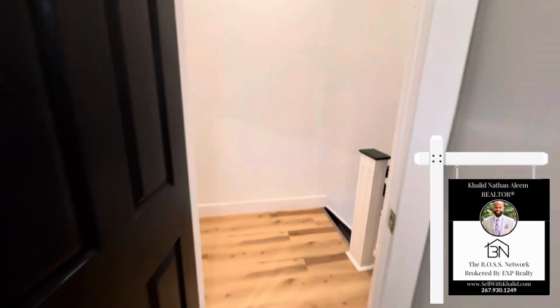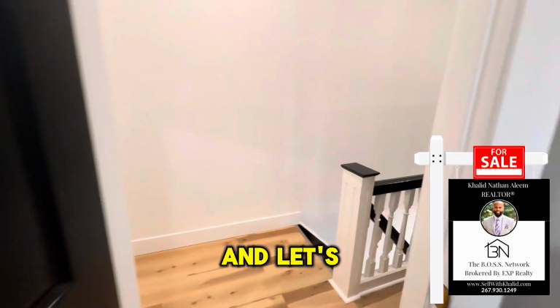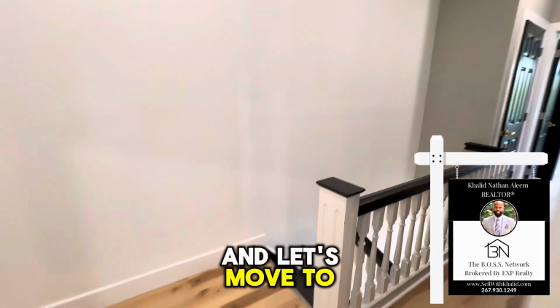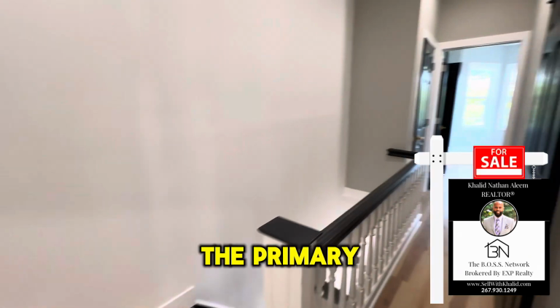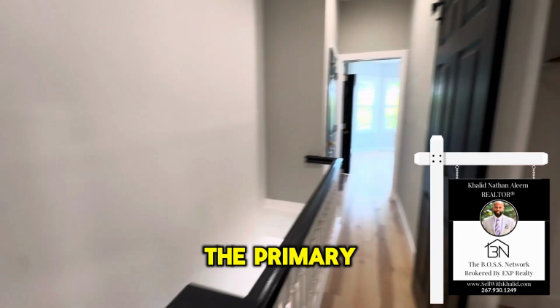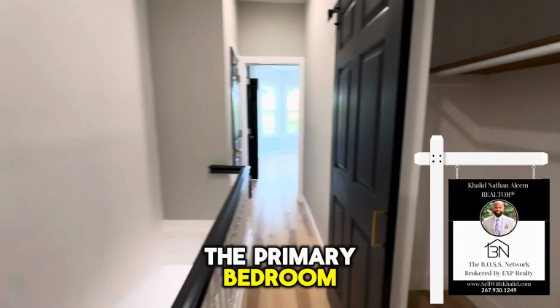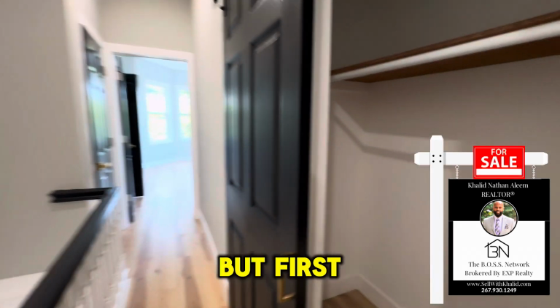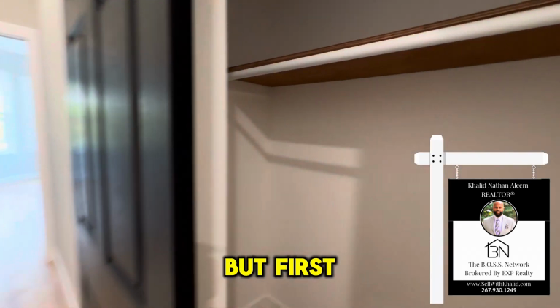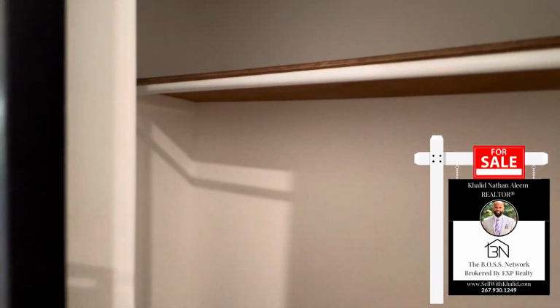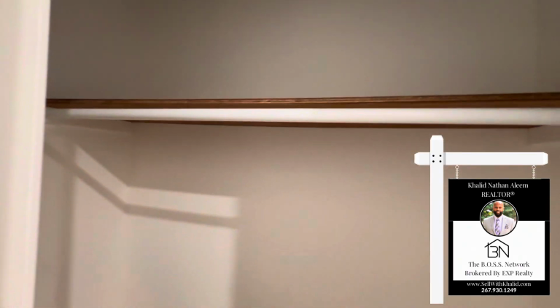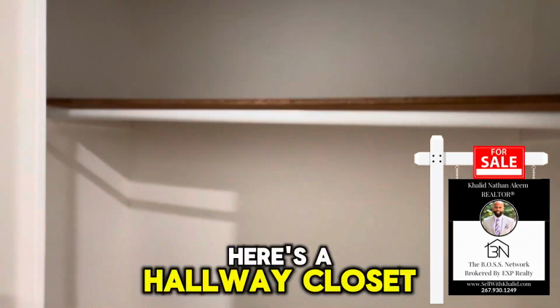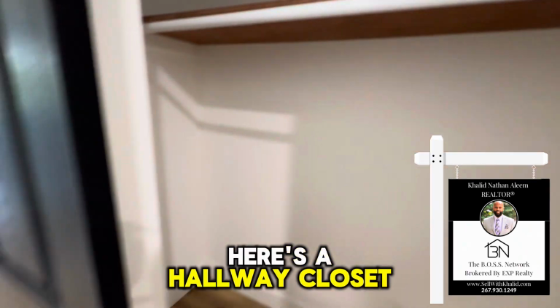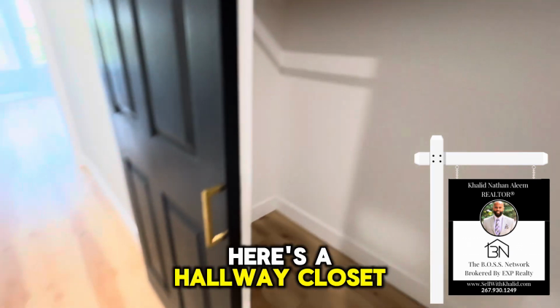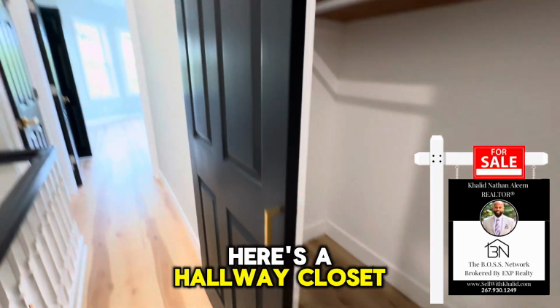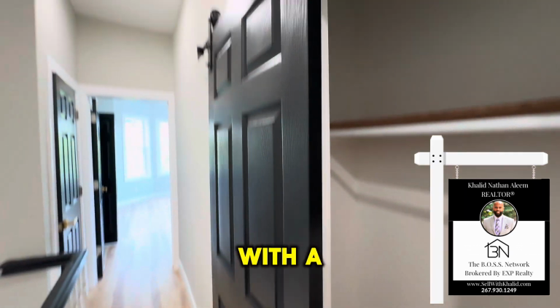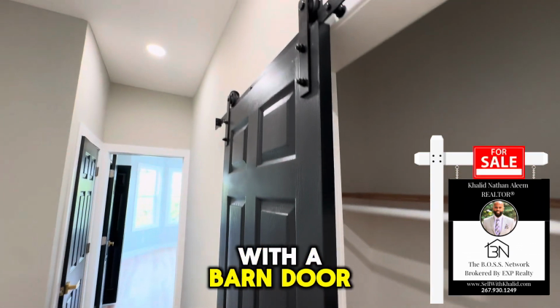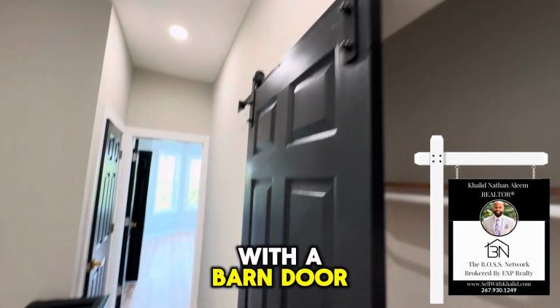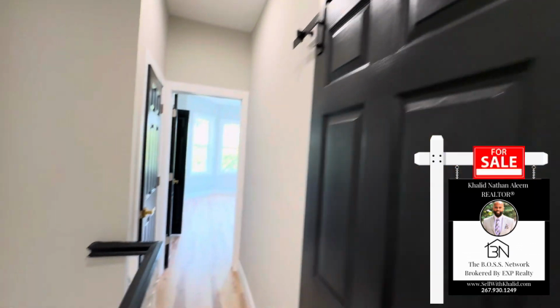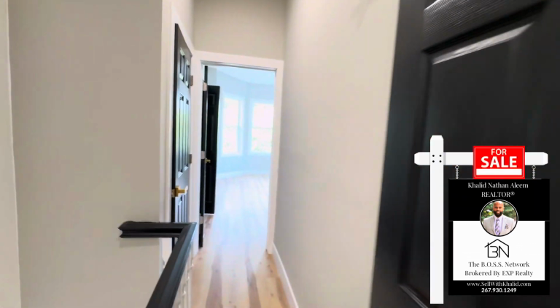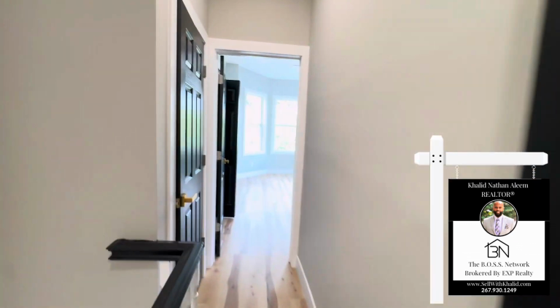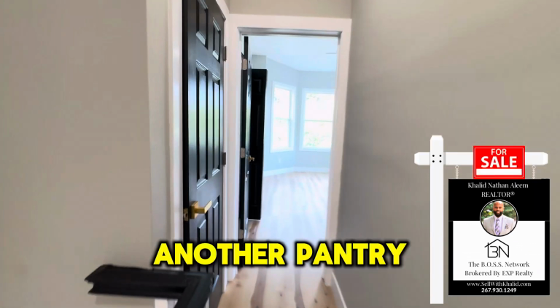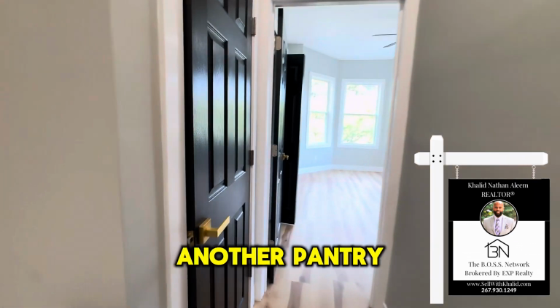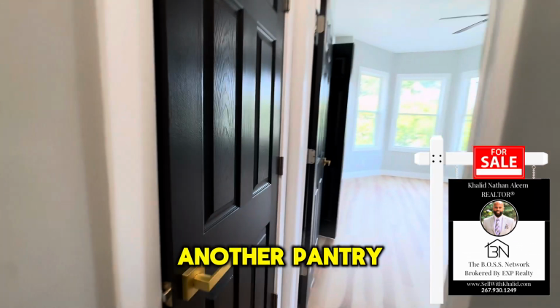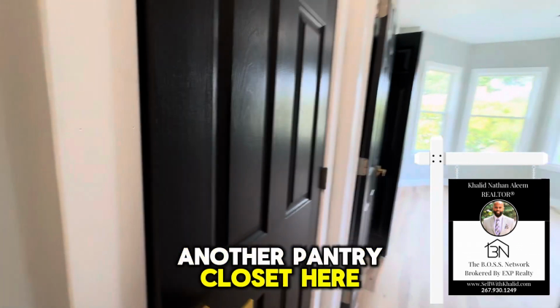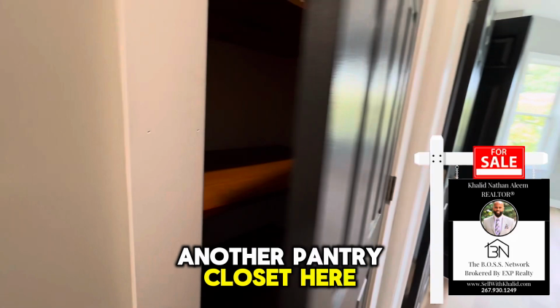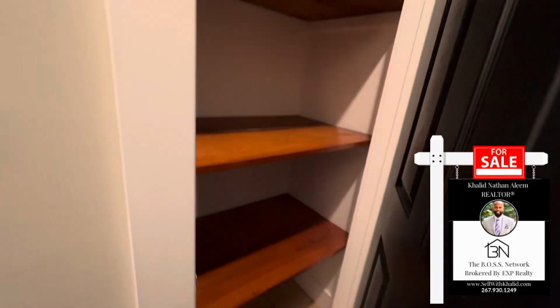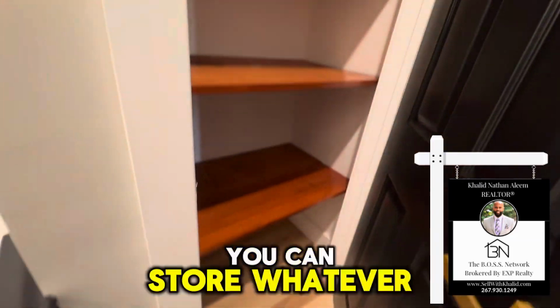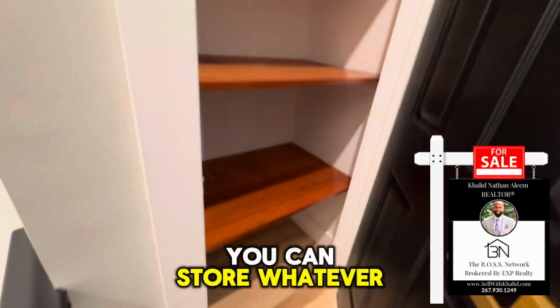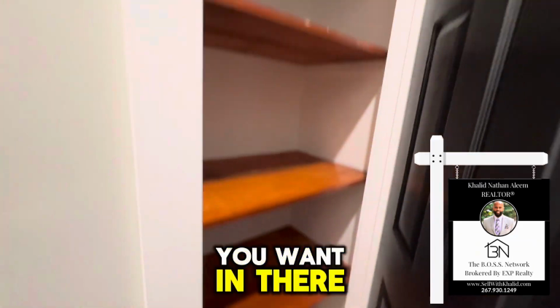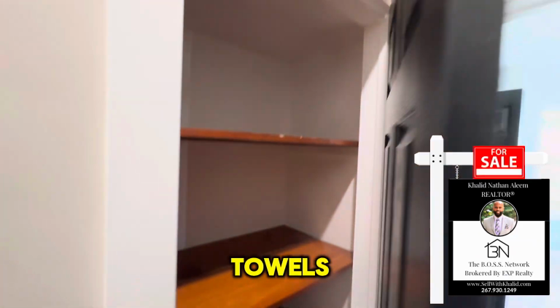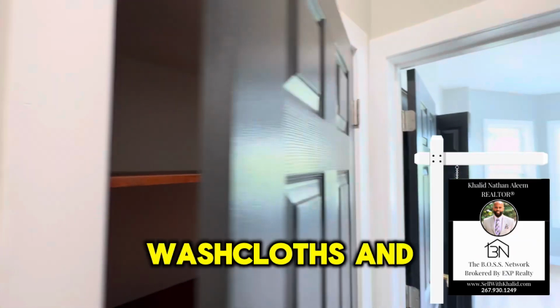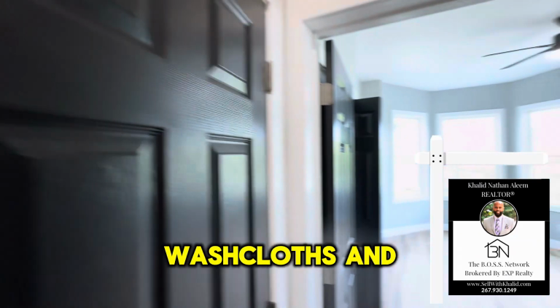And let's move to the primary bedroom. But first, here's a hallway closet with a barn door. Here's another pantry closet — you can store whatever you want in there, towels, washcloths.